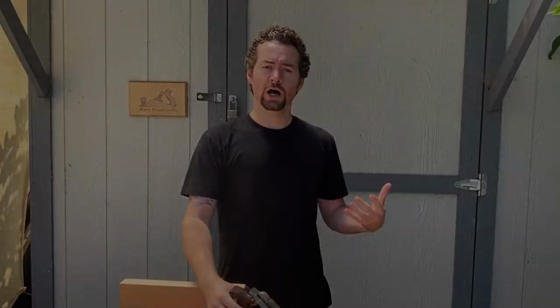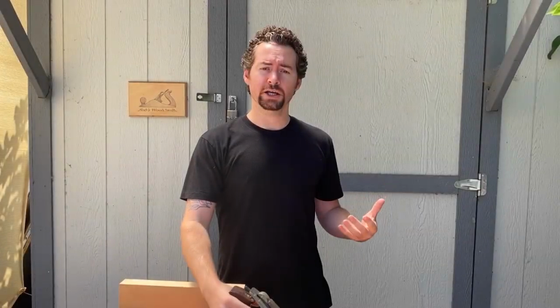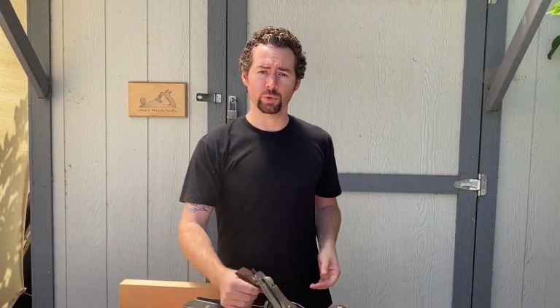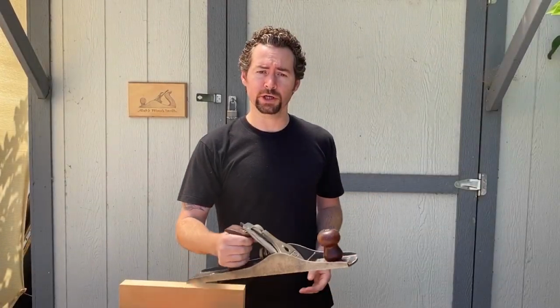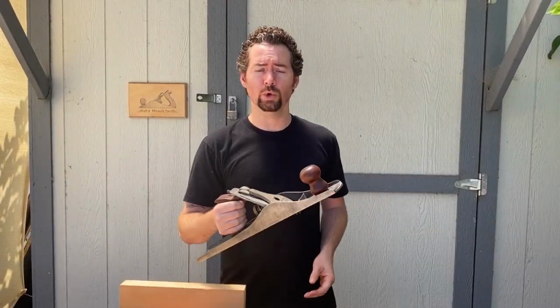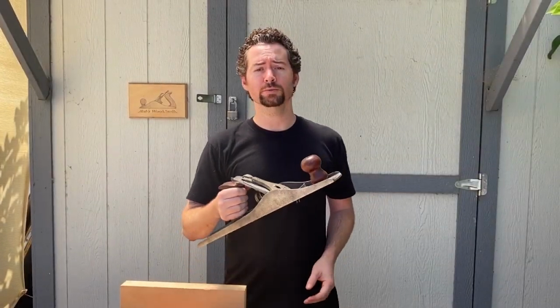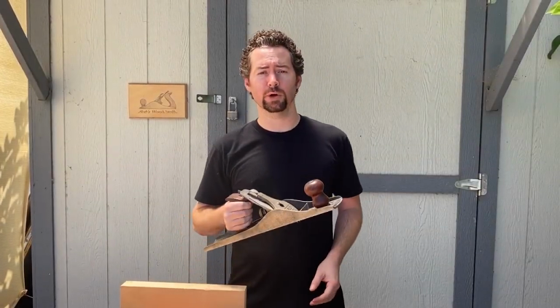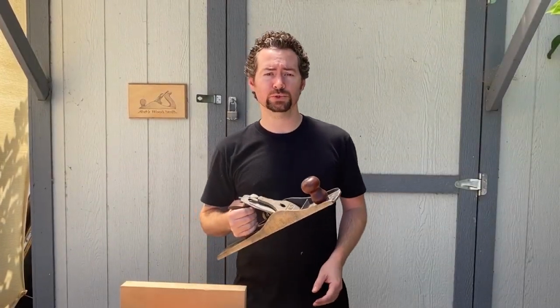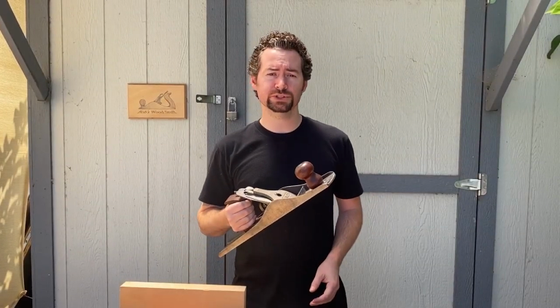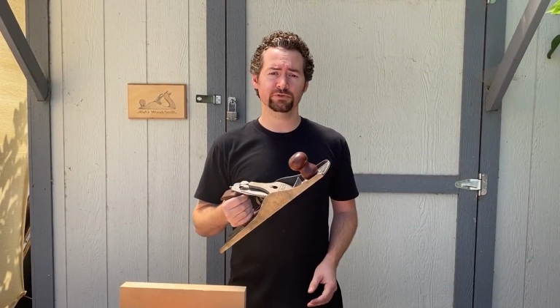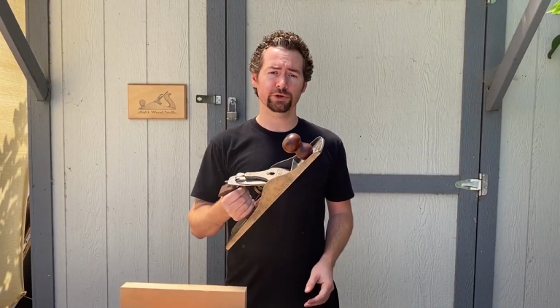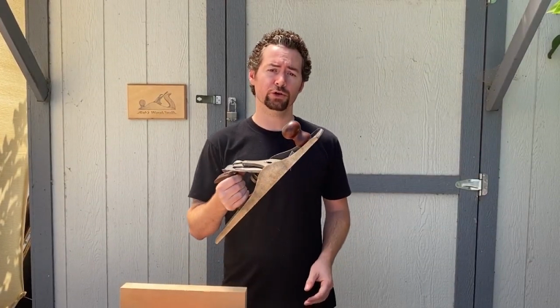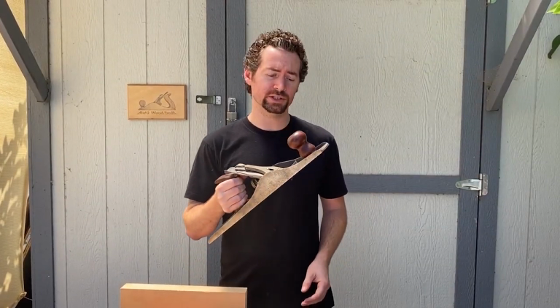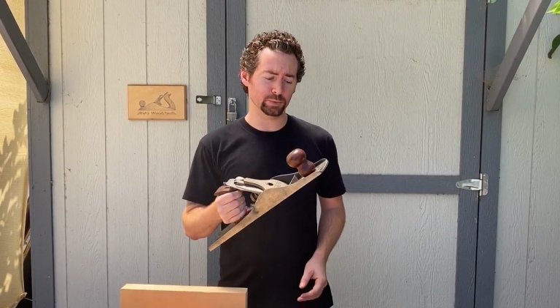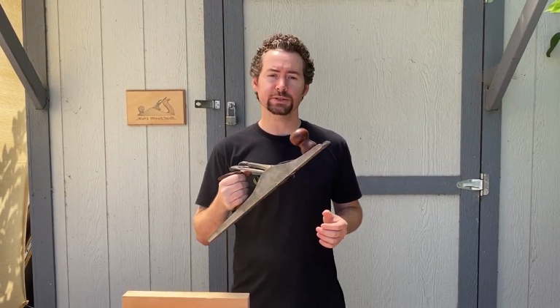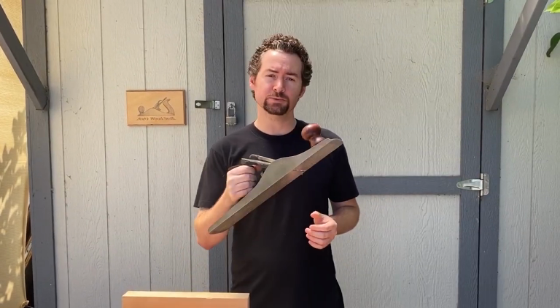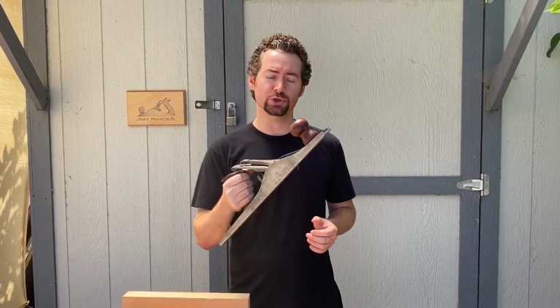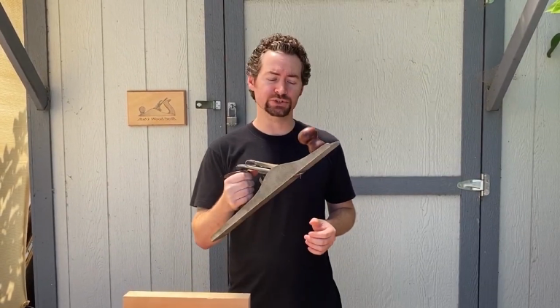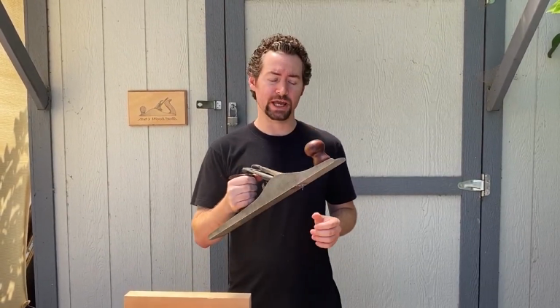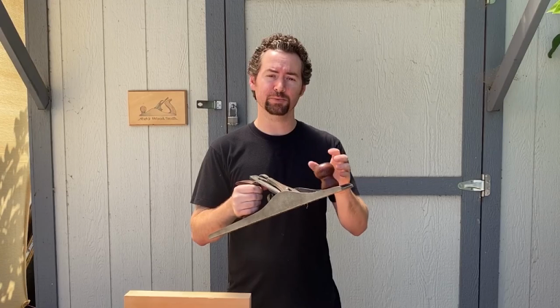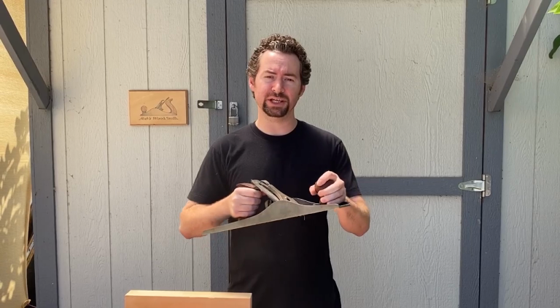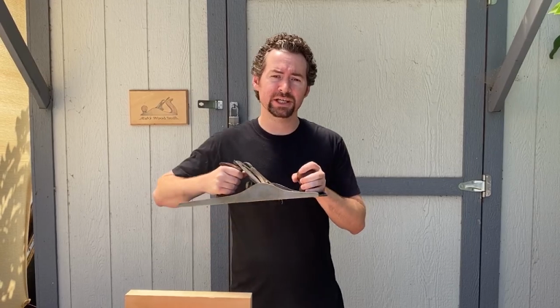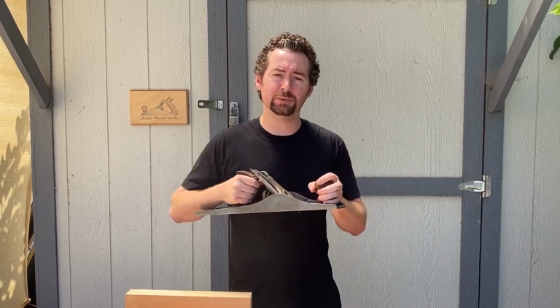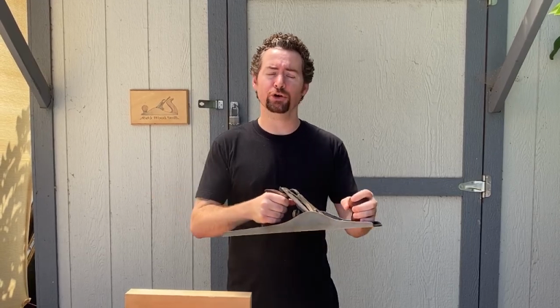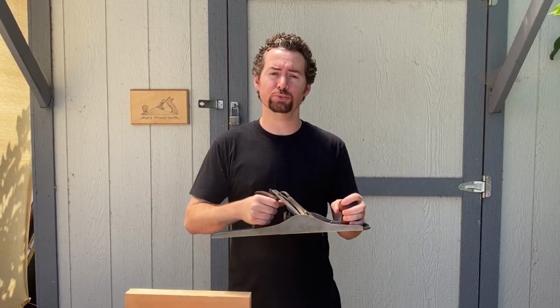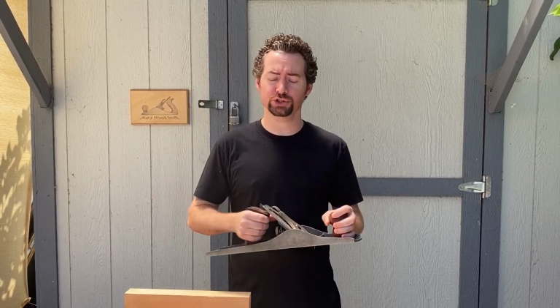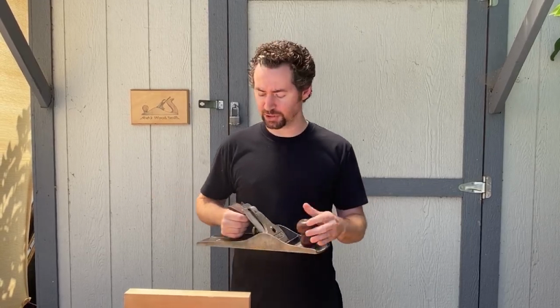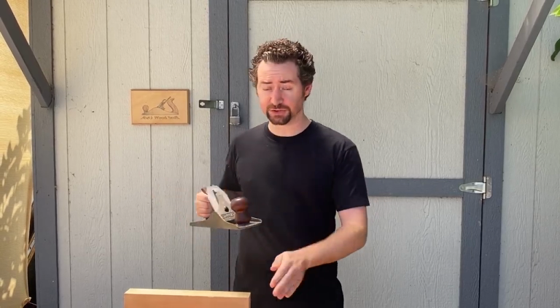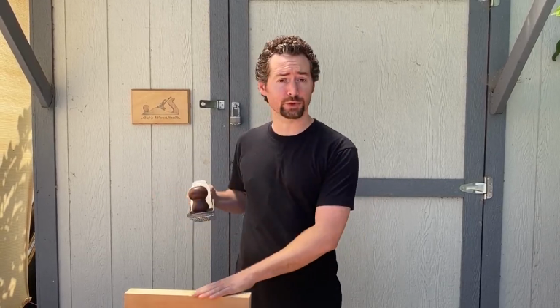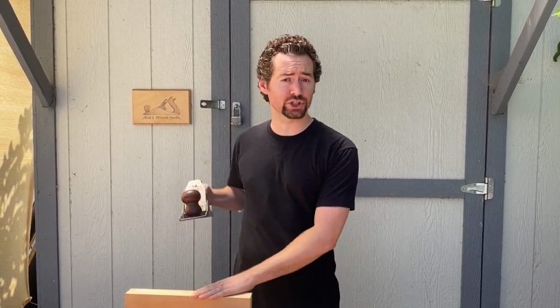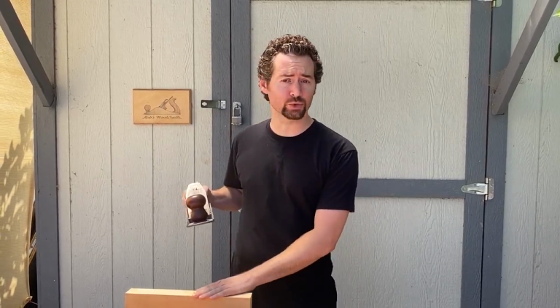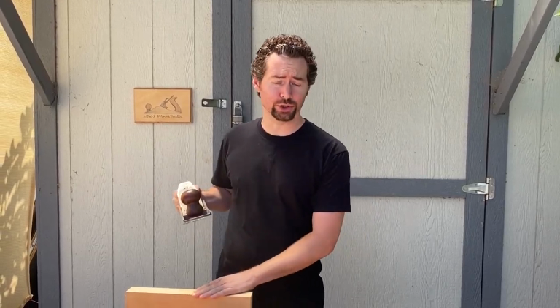Hi everyone, and welcome to Bob's Wood Stuff for another quick tip. Sometimes when you're using the hand plane, it can be hard to push because of friction on the wood.